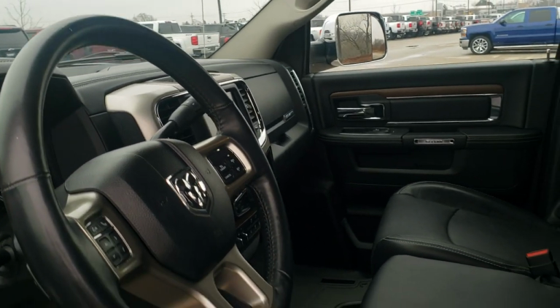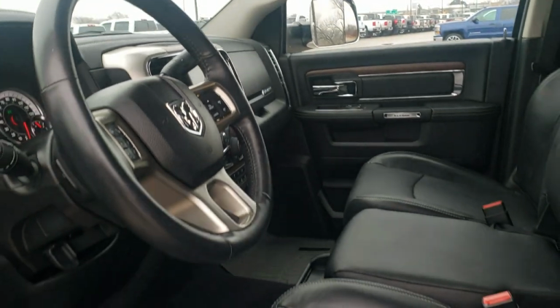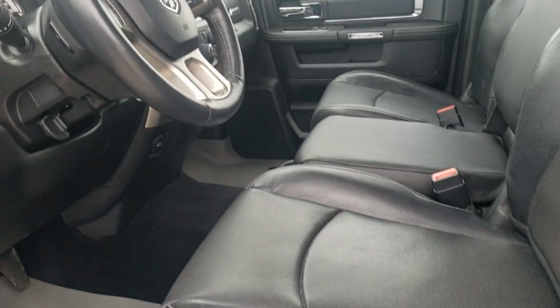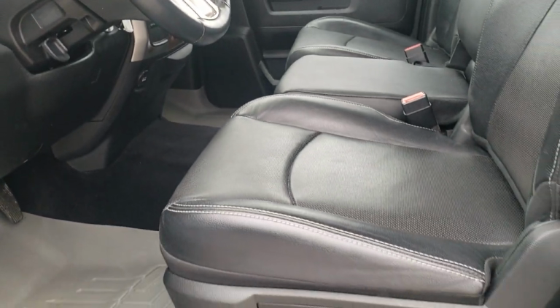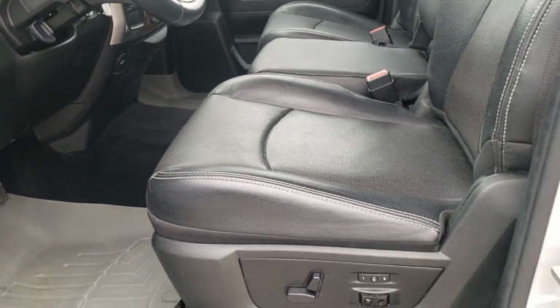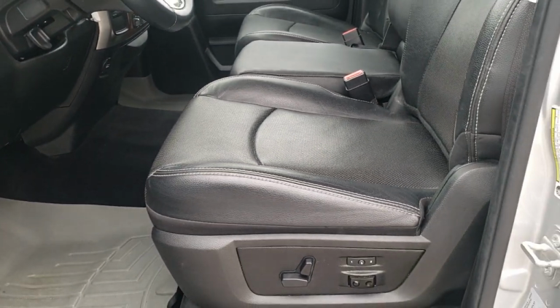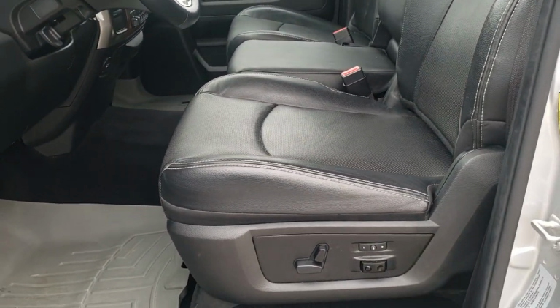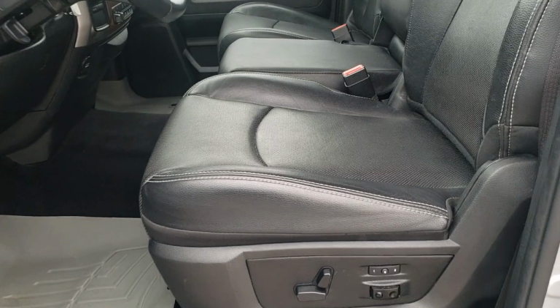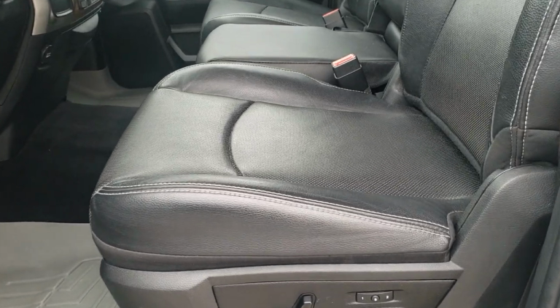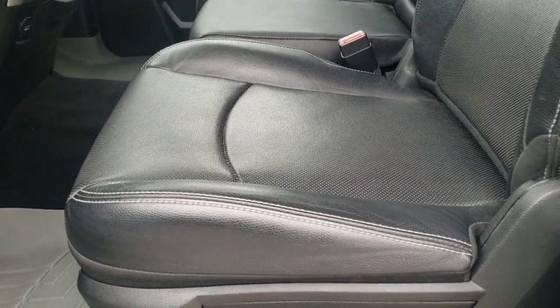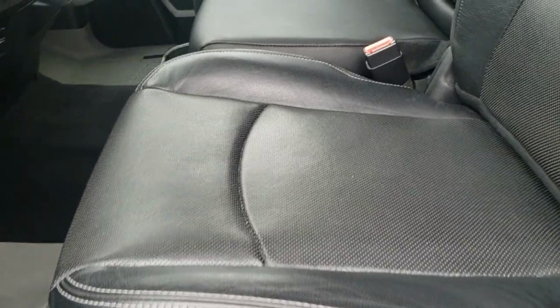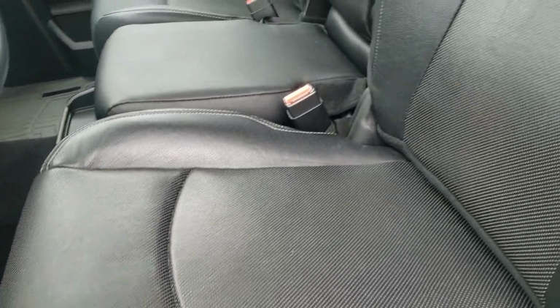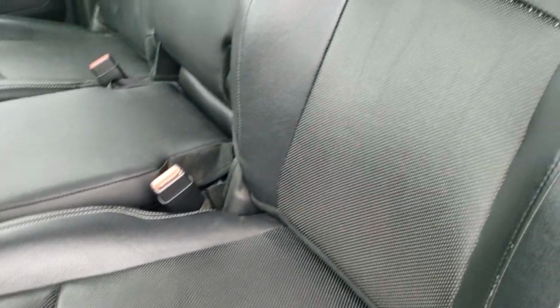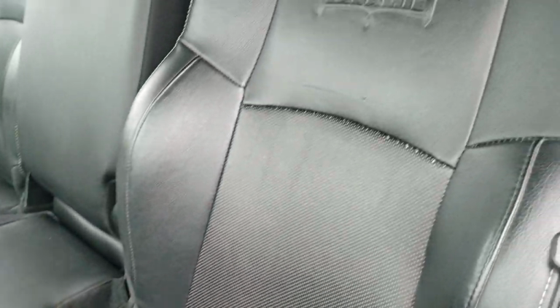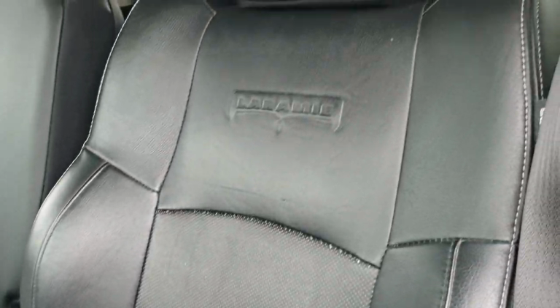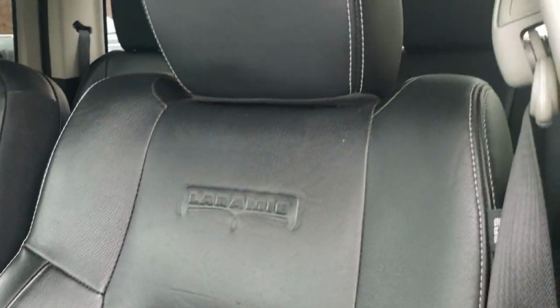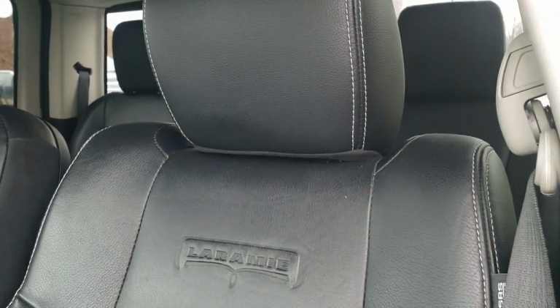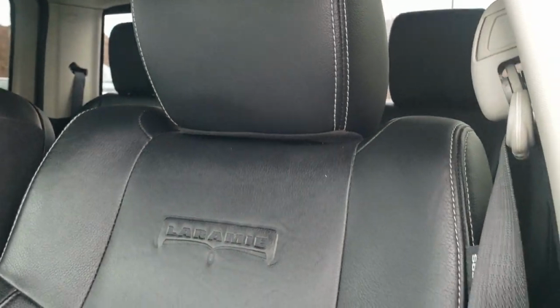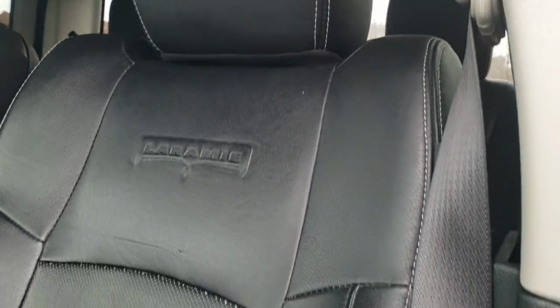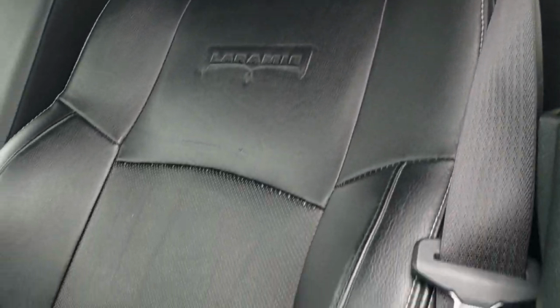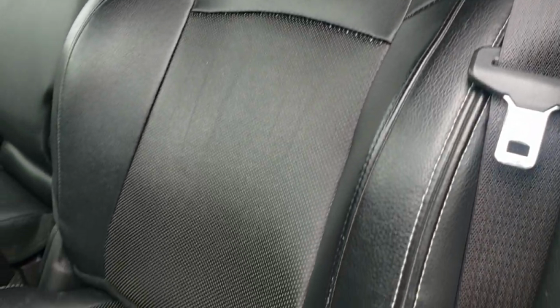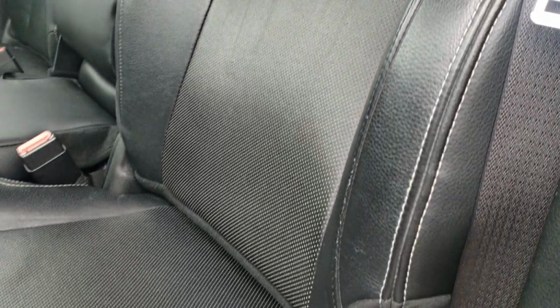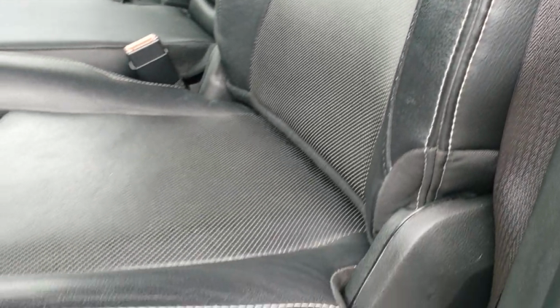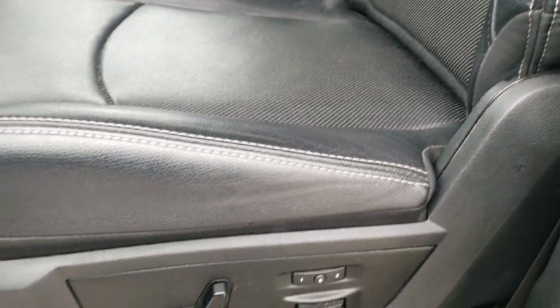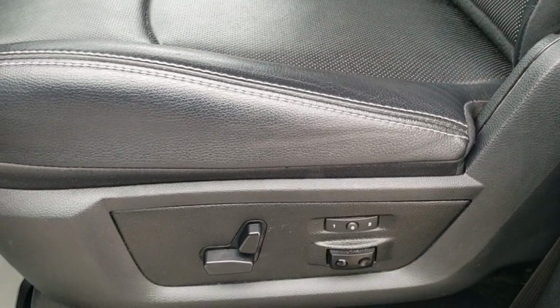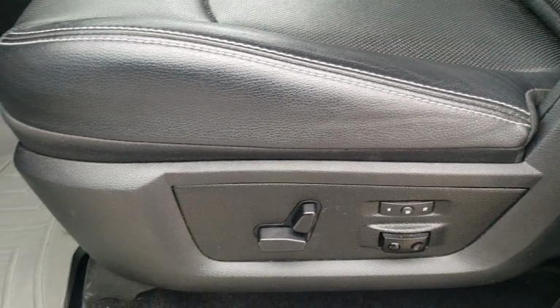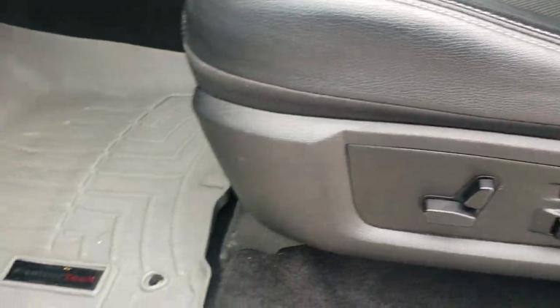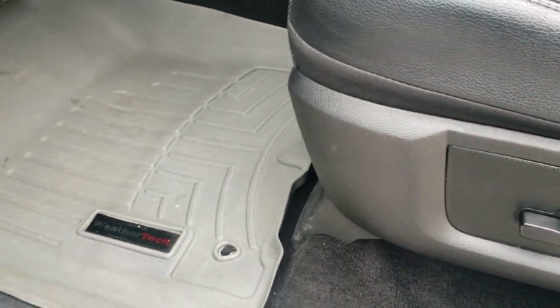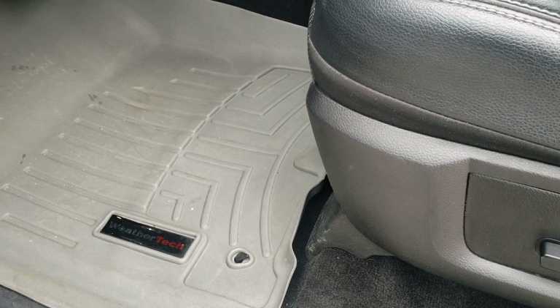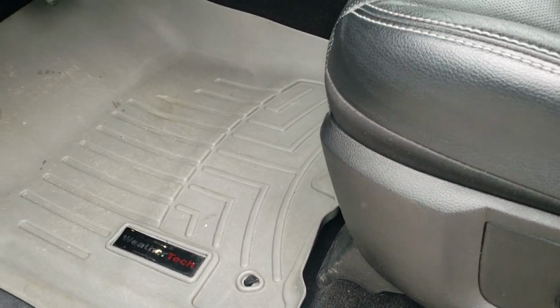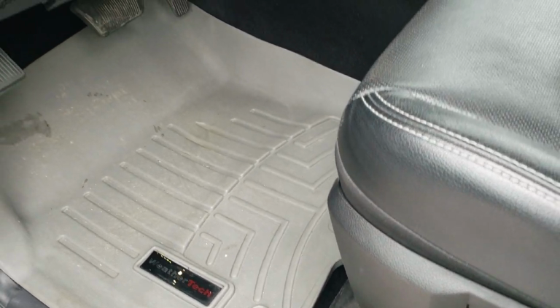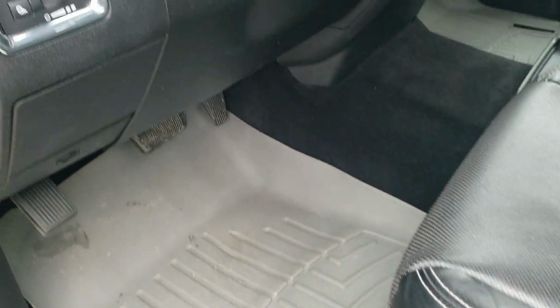Inside, the Laramie package gives you the black leather interior. Both of these seats are heated and cooled, with no rips or tears on those seats. There's a memory driver's seat, and it comes with a set of WeatherTech floor mats in the front.